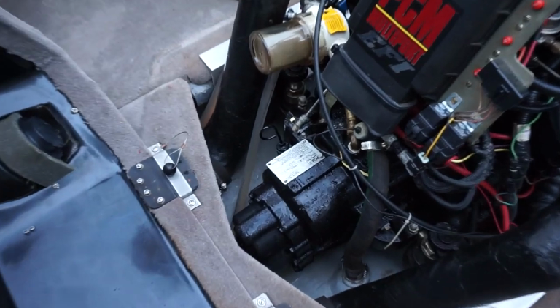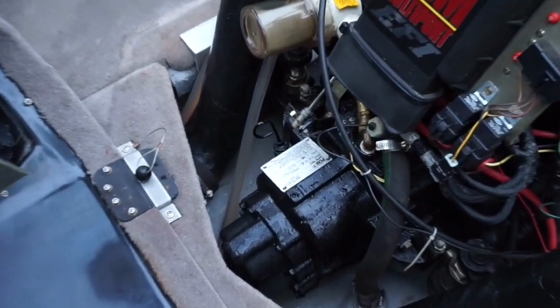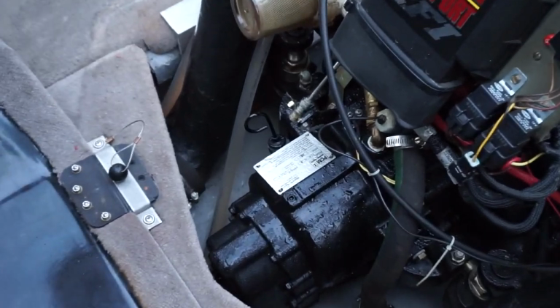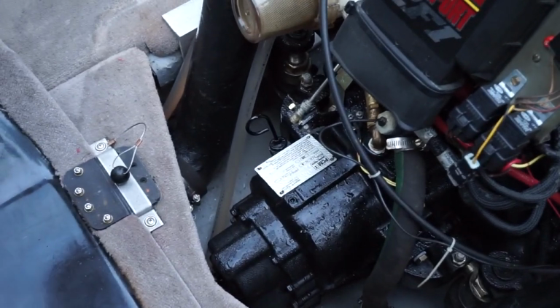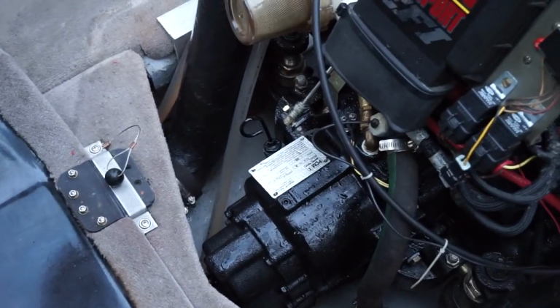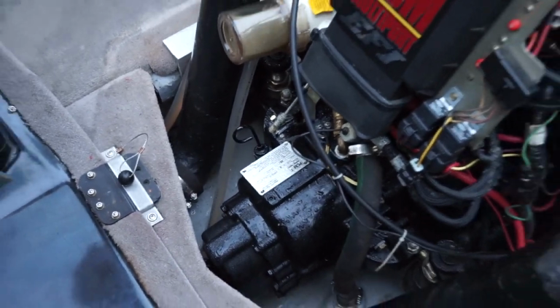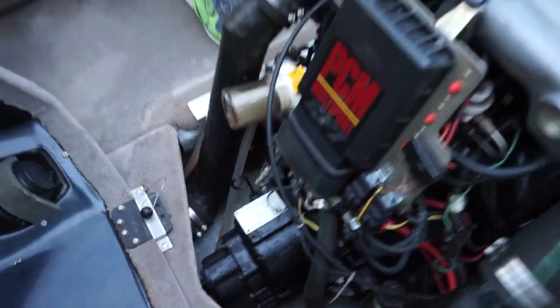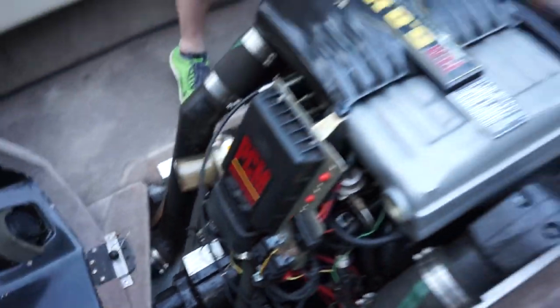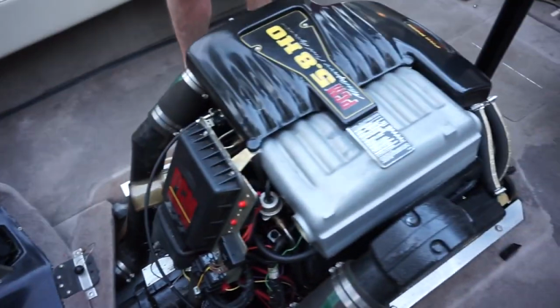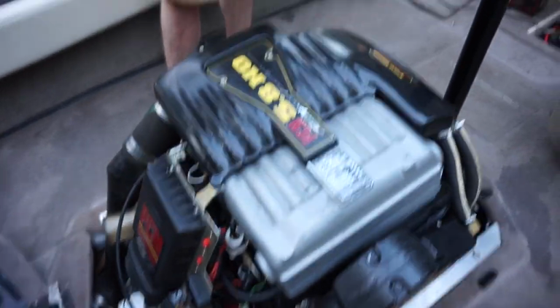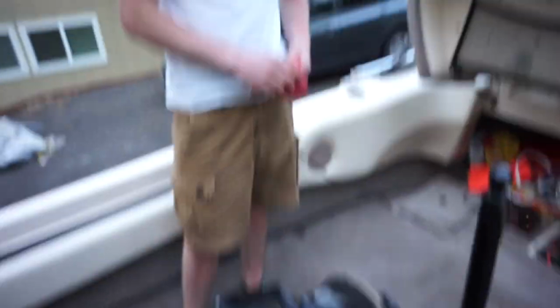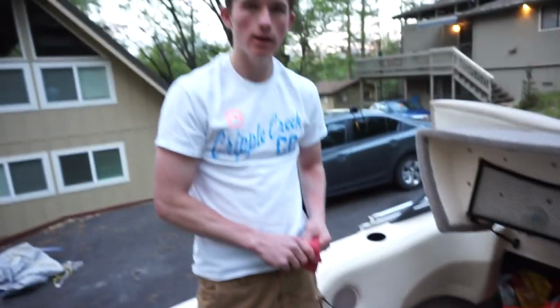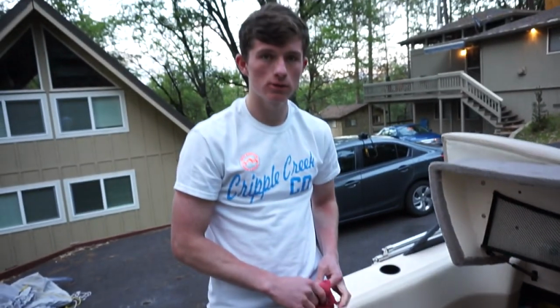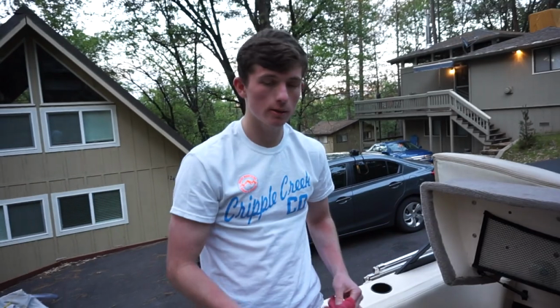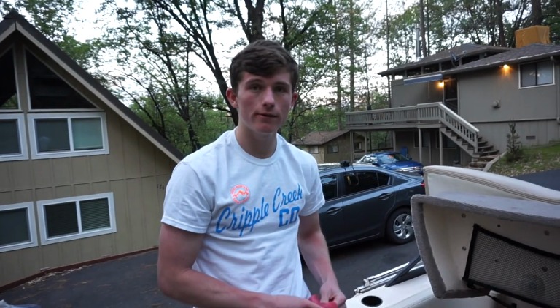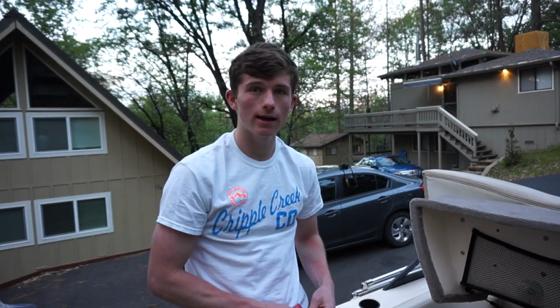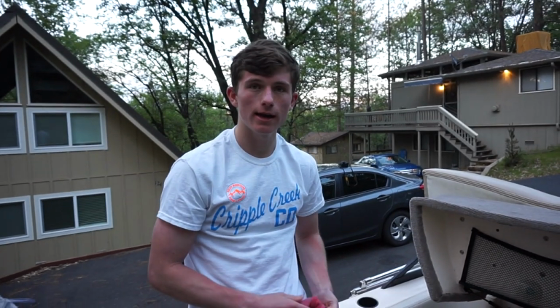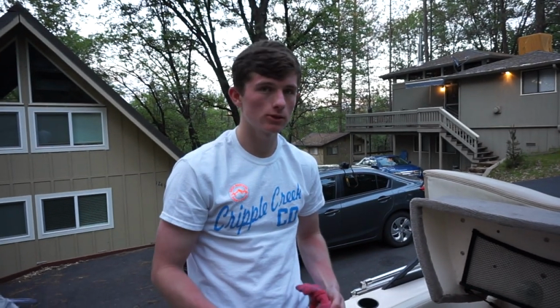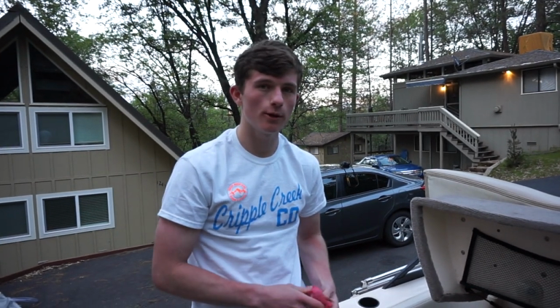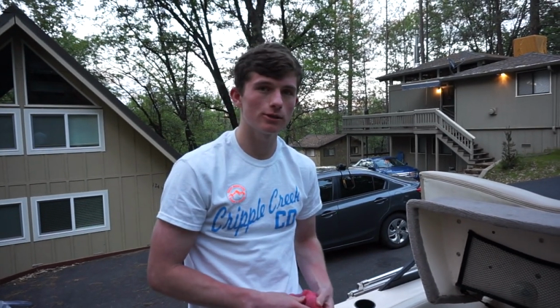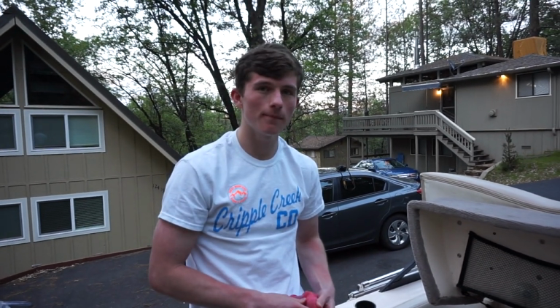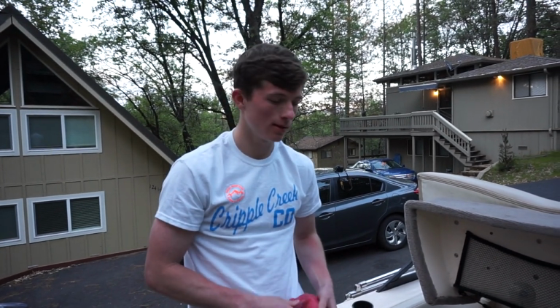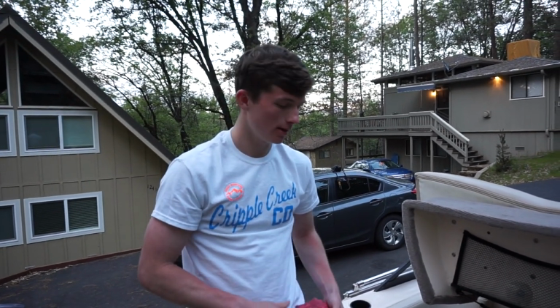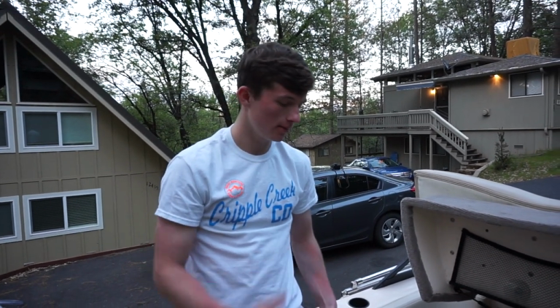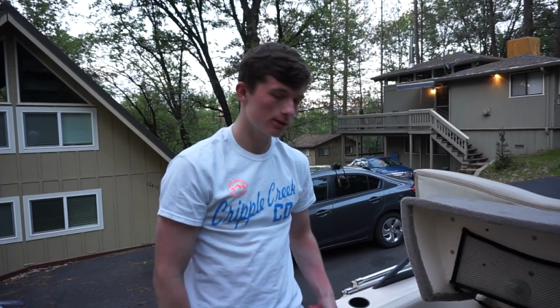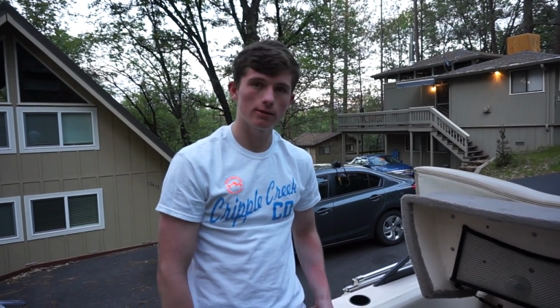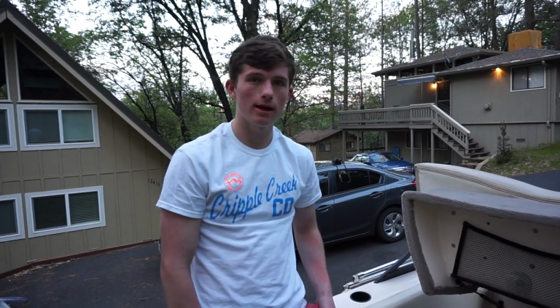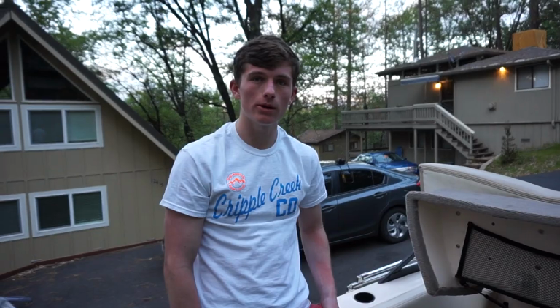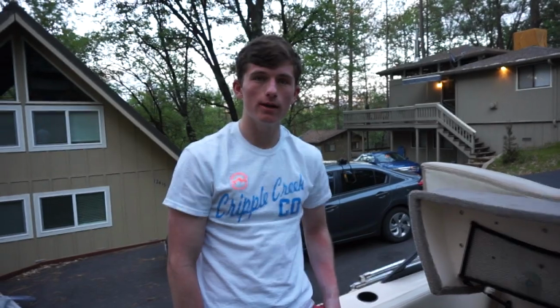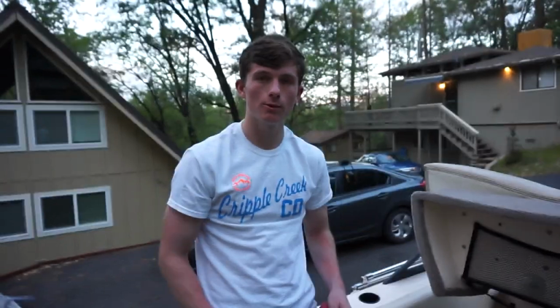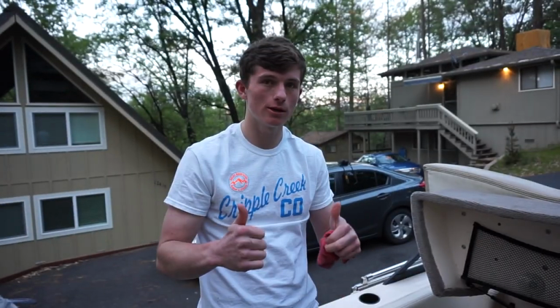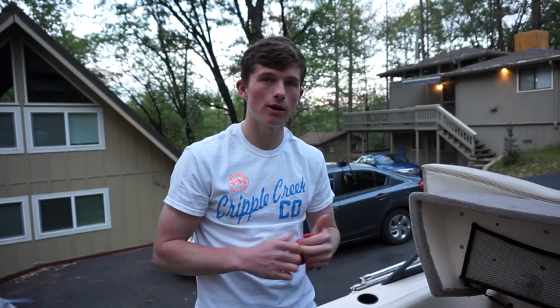Now I'm going to start up the engine and make sure everything's working good. Check the oil level again after that, make sure the oil pressure's up, and make sure there's nothing out of the ordinary — then we should be good to go.